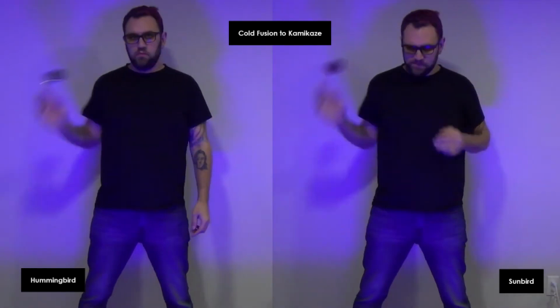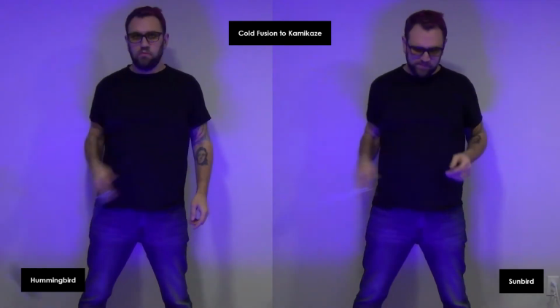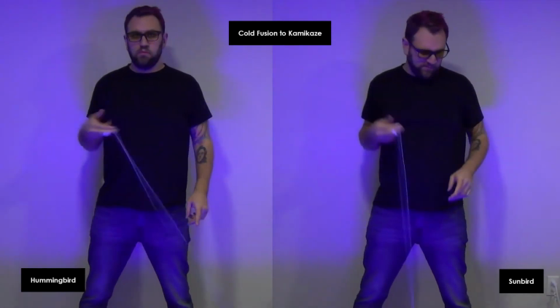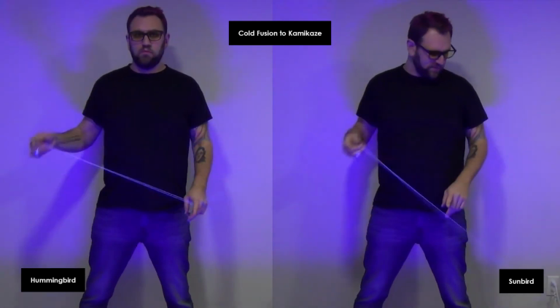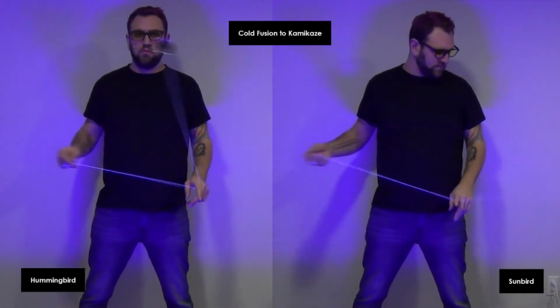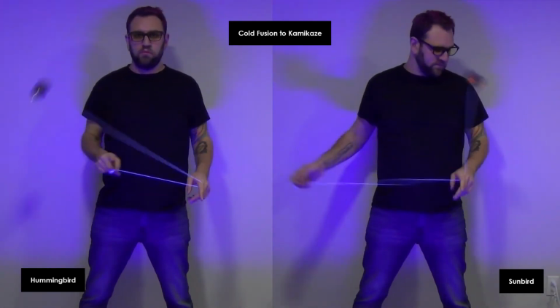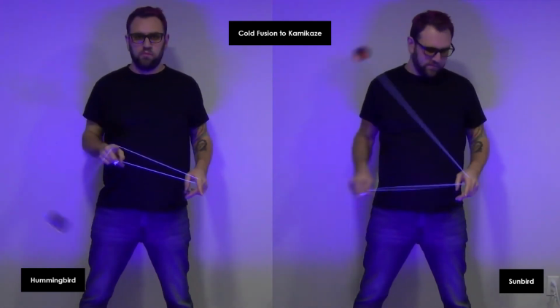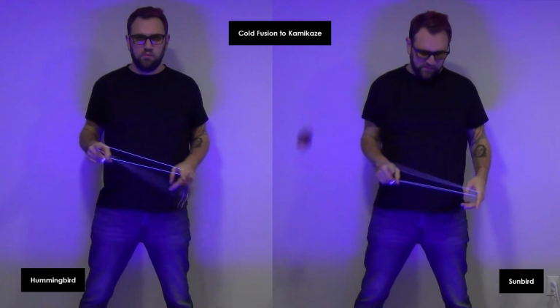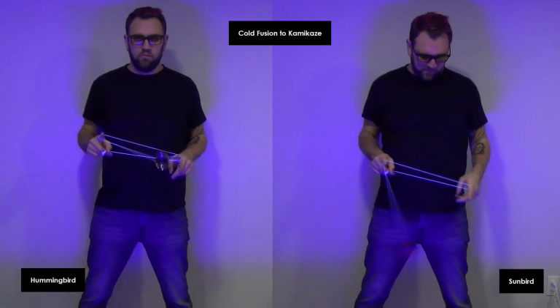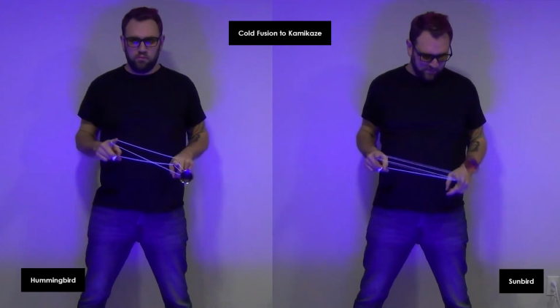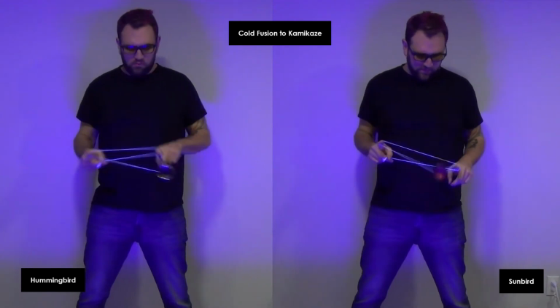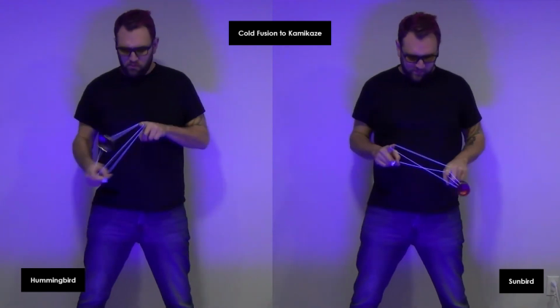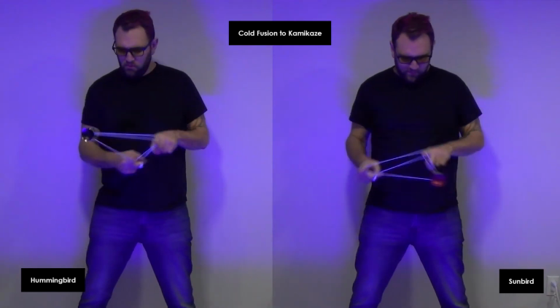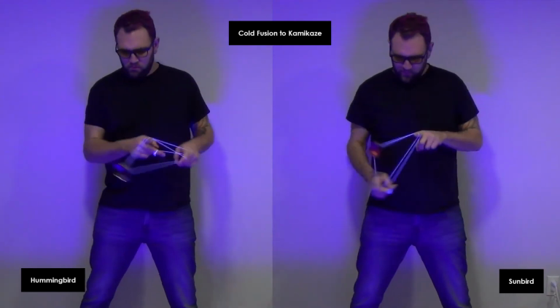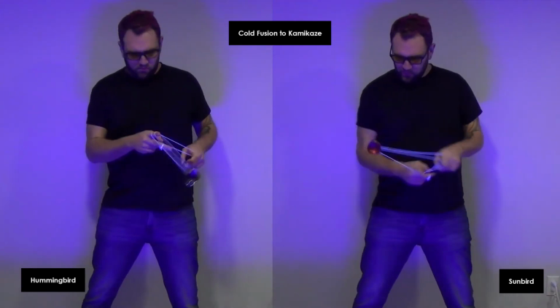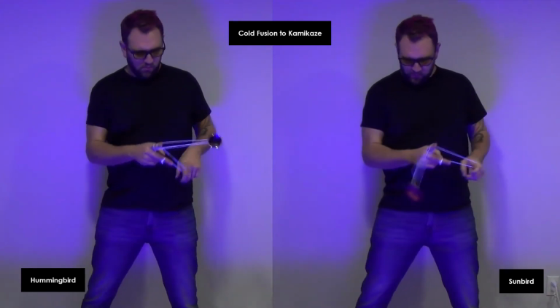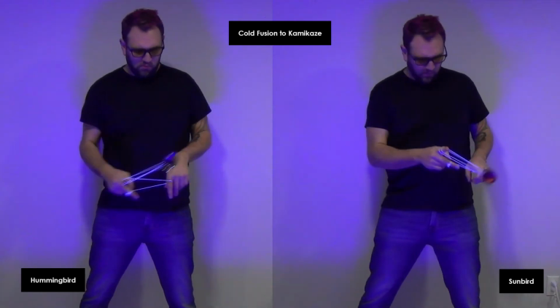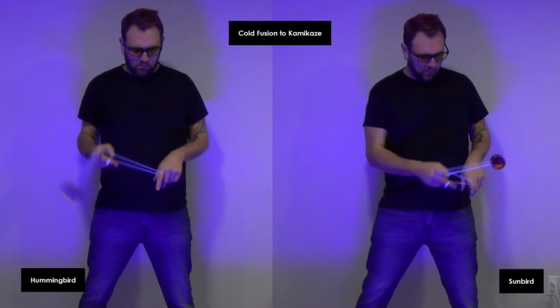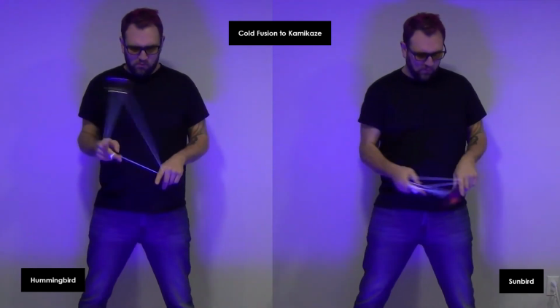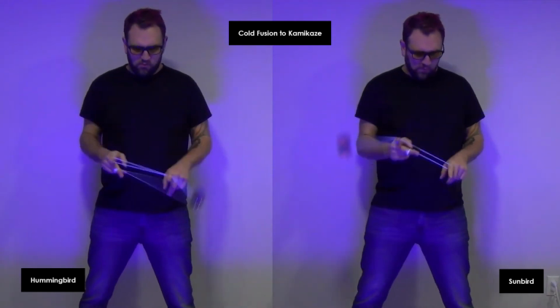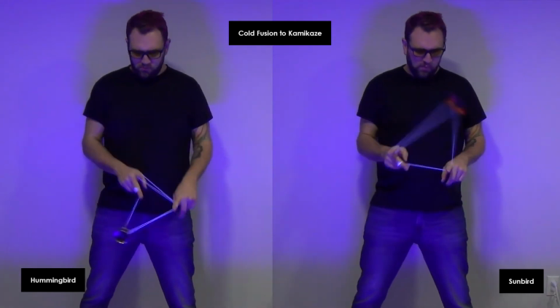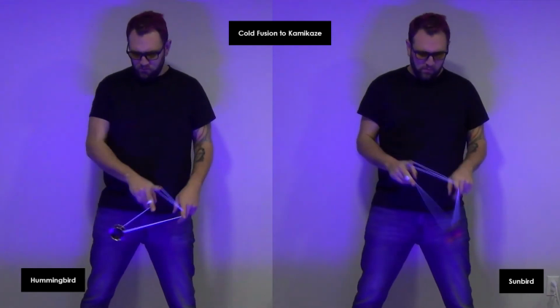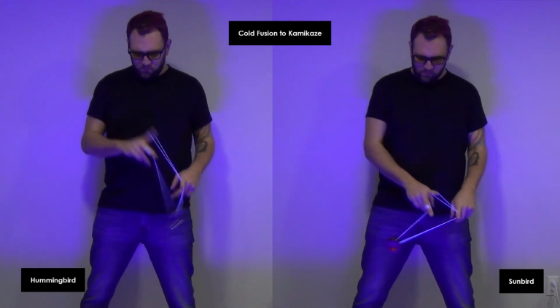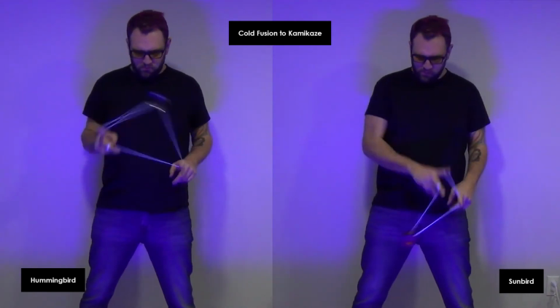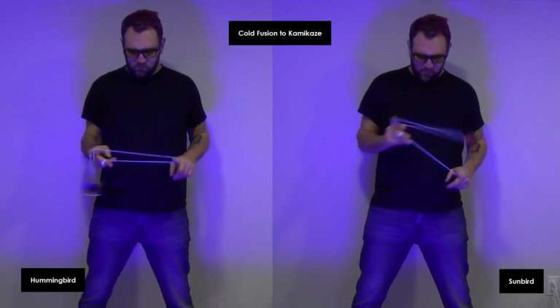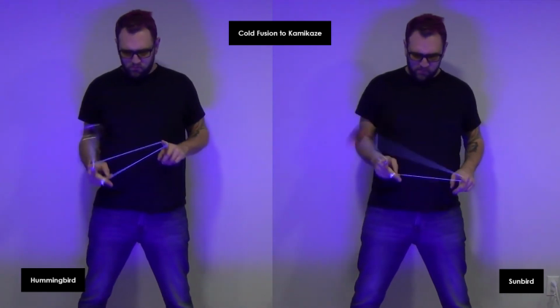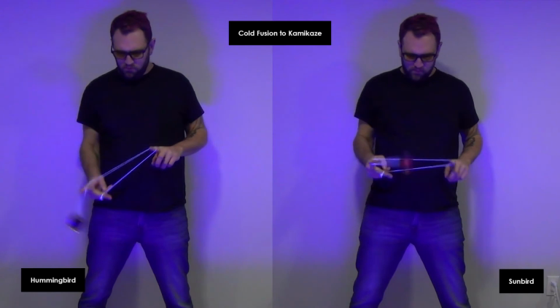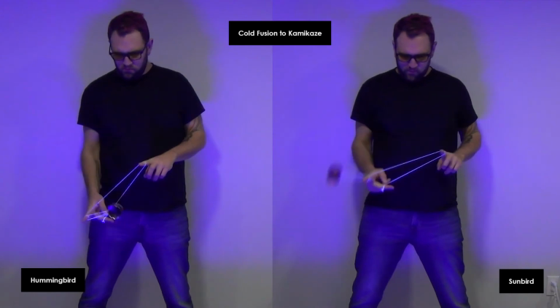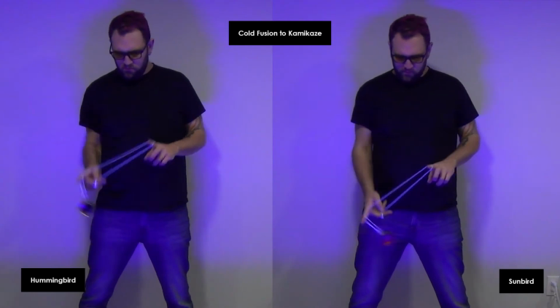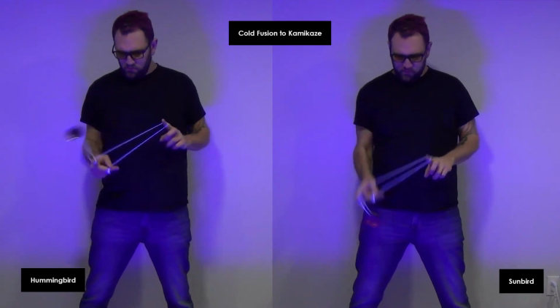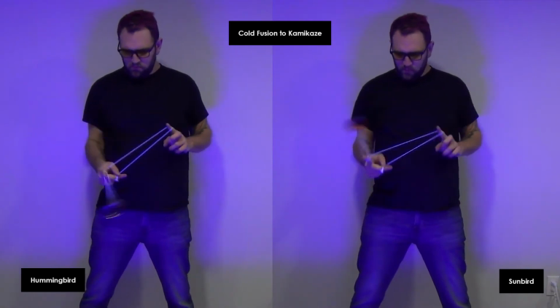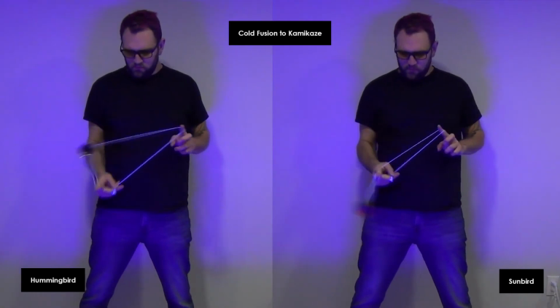On Cold Fusion and Kamikaze, on the throw down, they don't feel as different as I expected them to feel. The Hummingbird does feel more maneuverable and fast moving, but not drastically so.